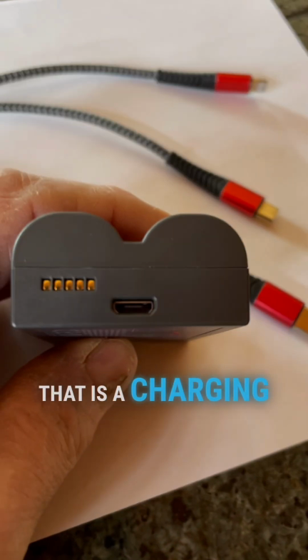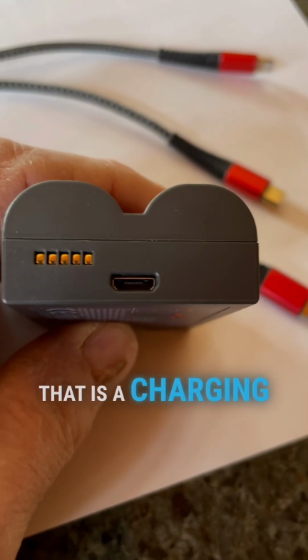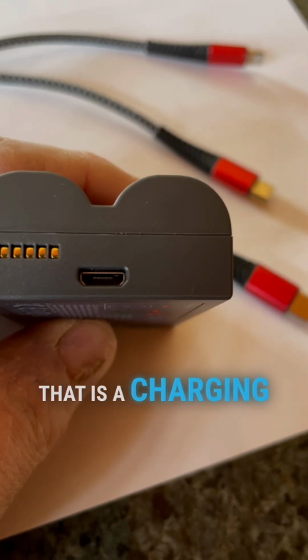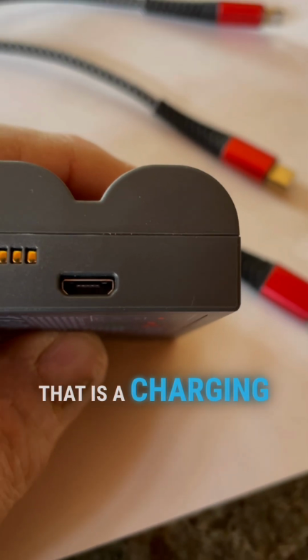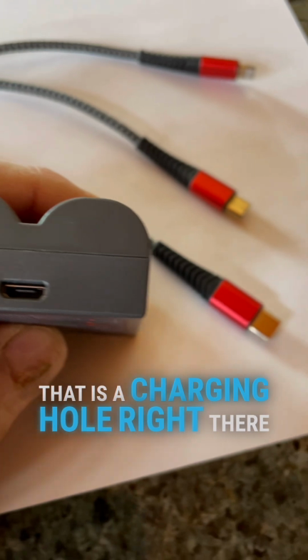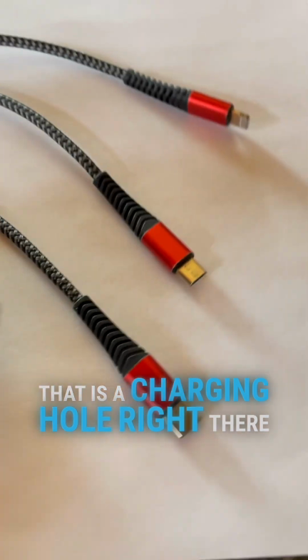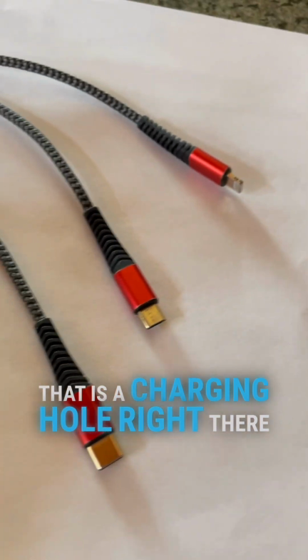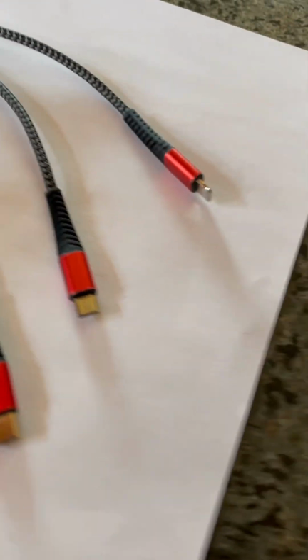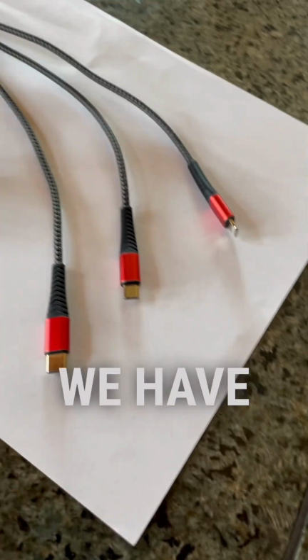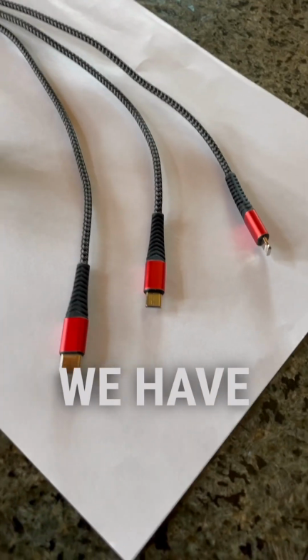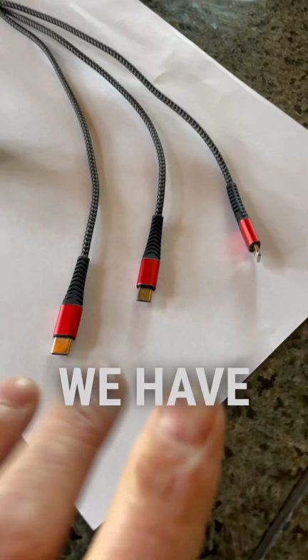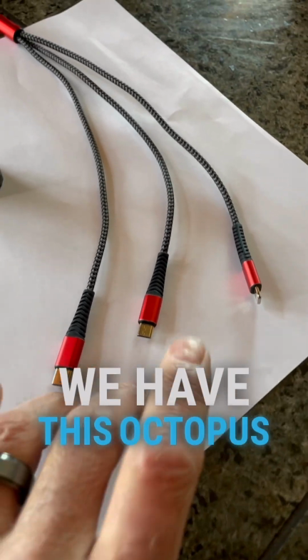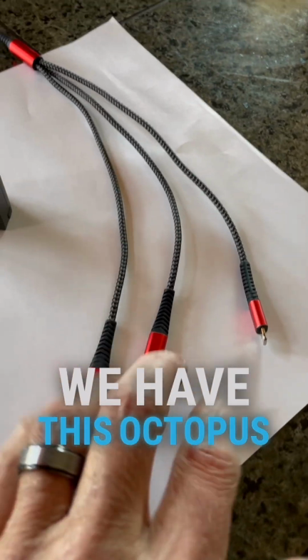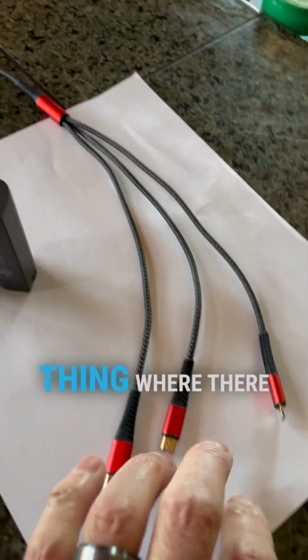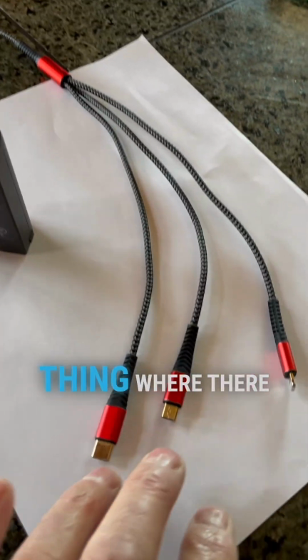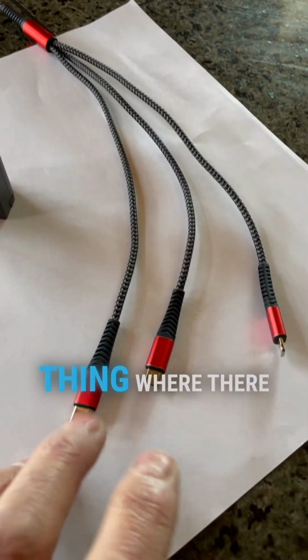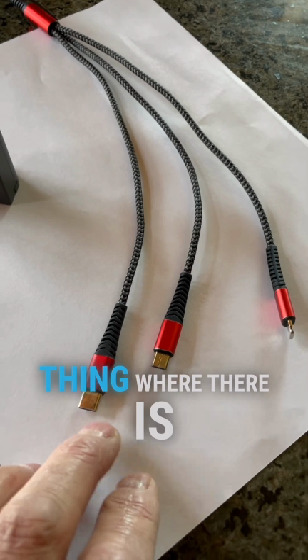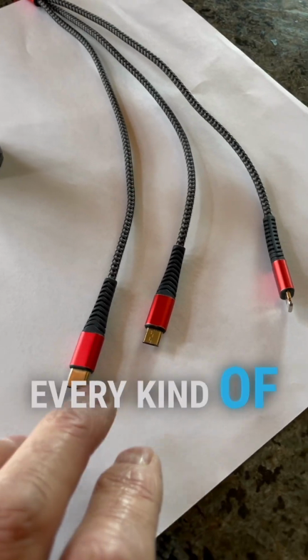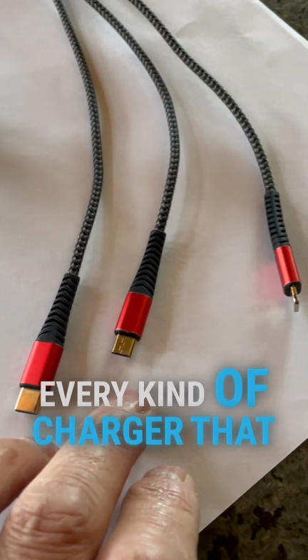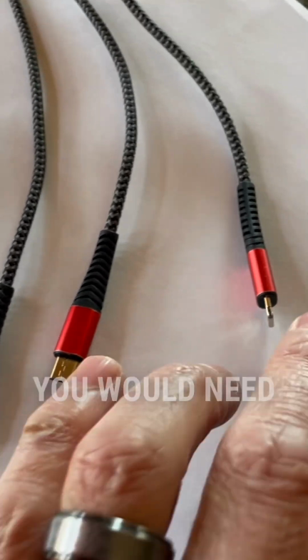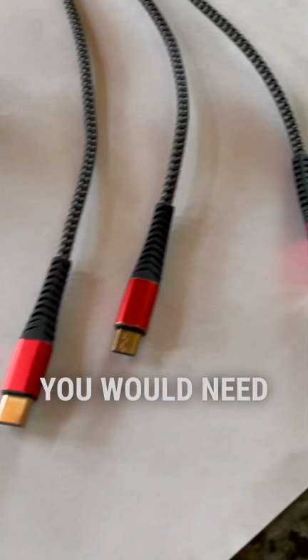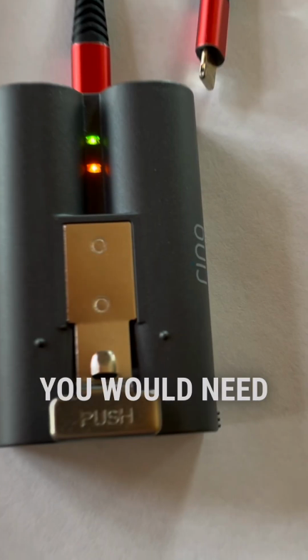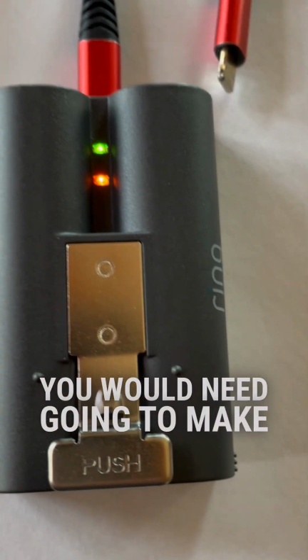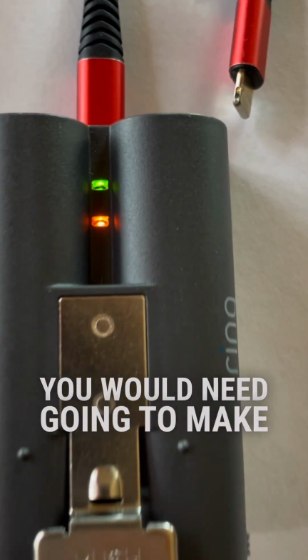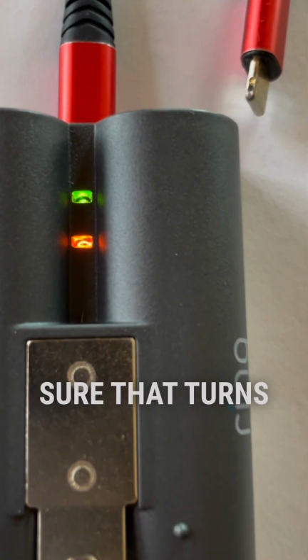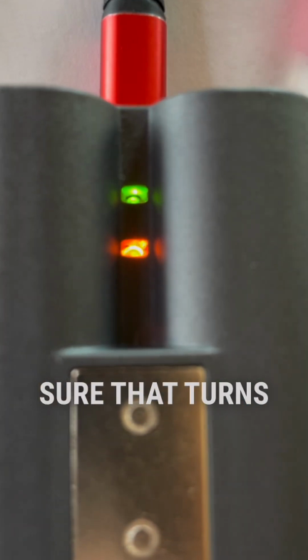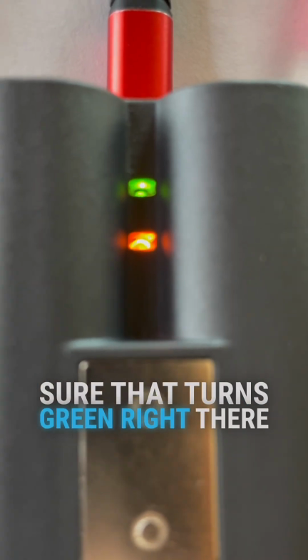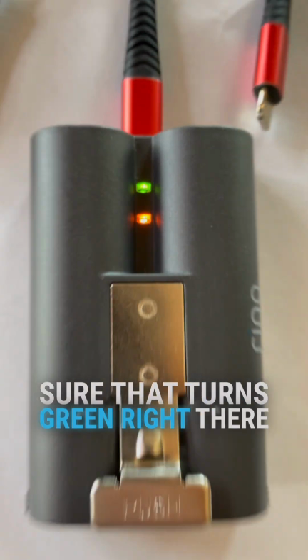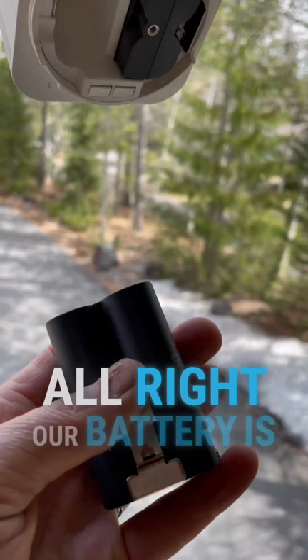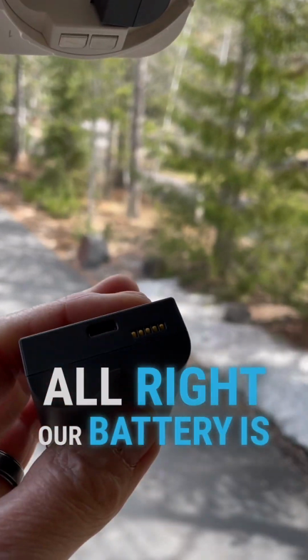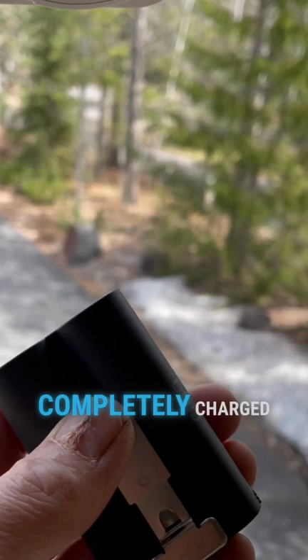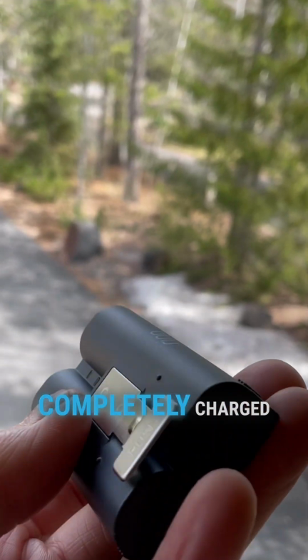That is a charging hole right there. We have this octopus thing where there is every kind of charger that you need. I'm going to make sure that turns green right there. Our battery is completely charged.